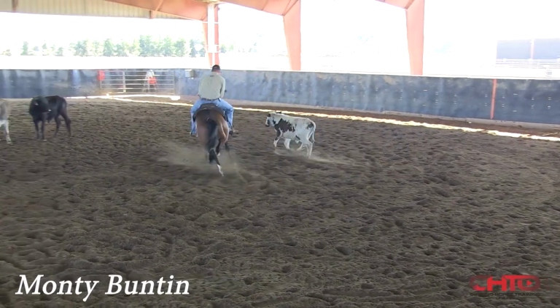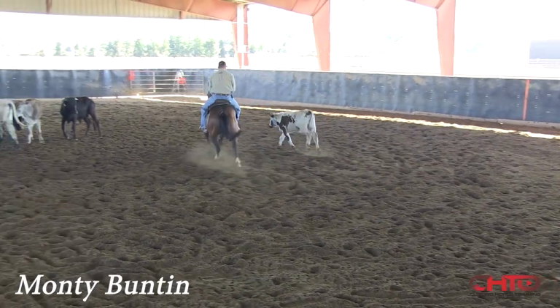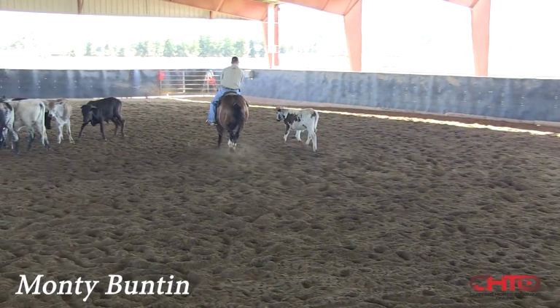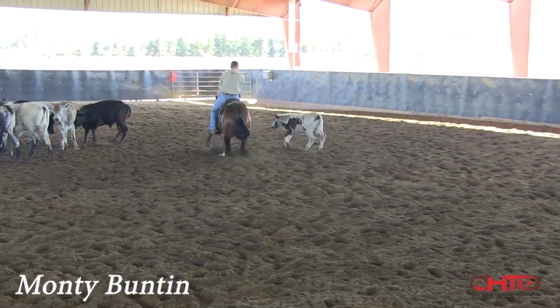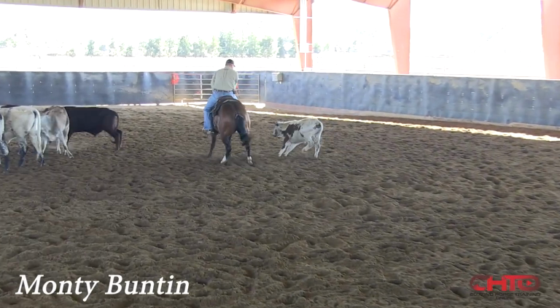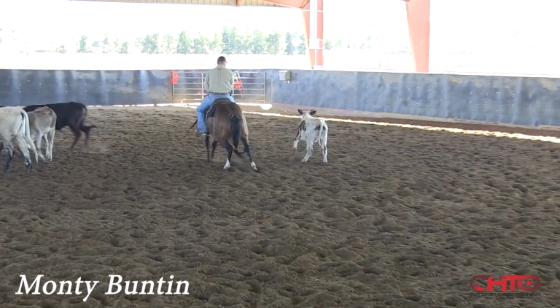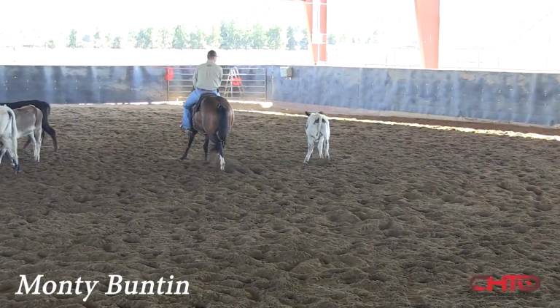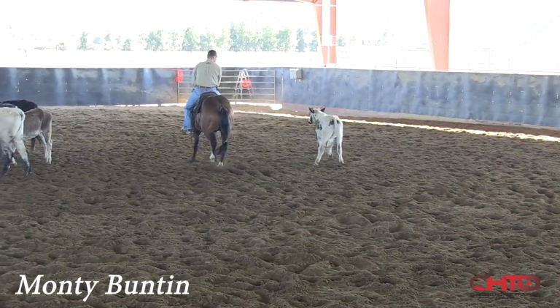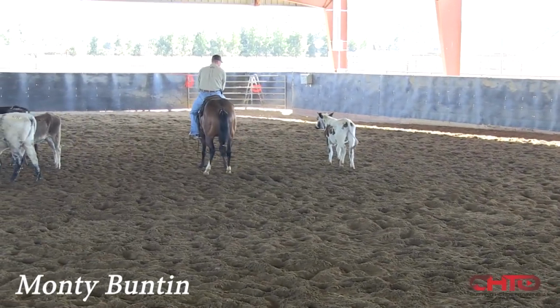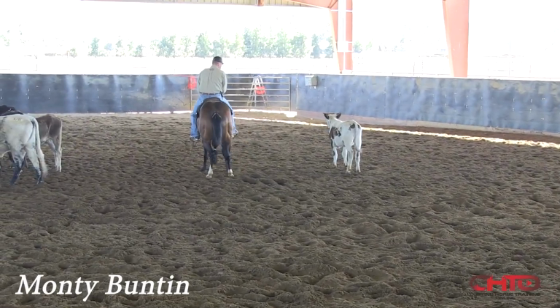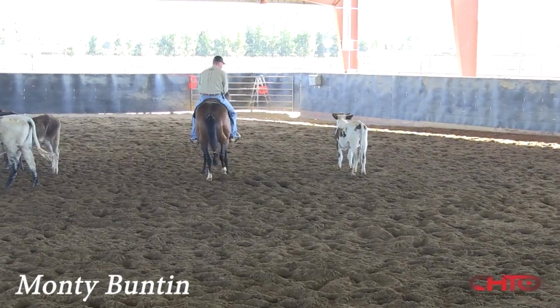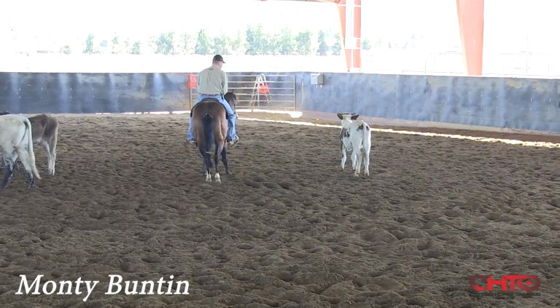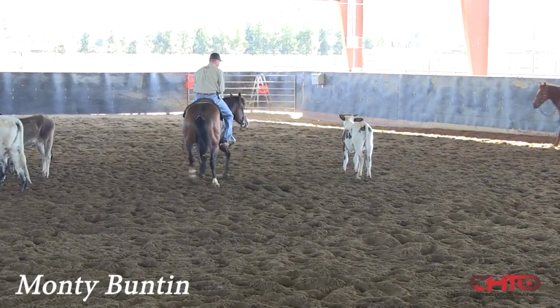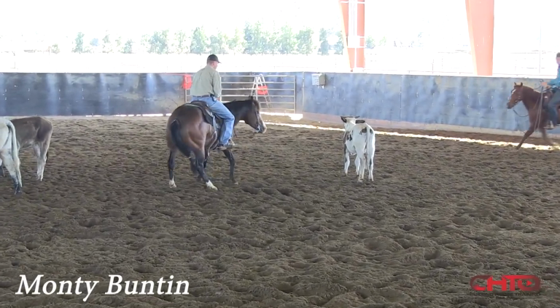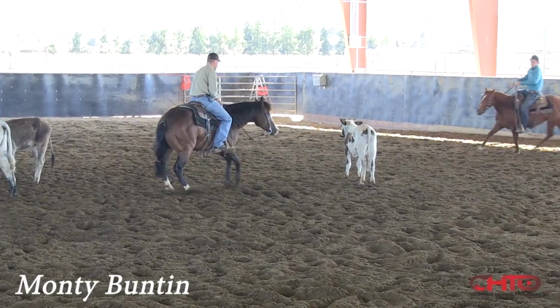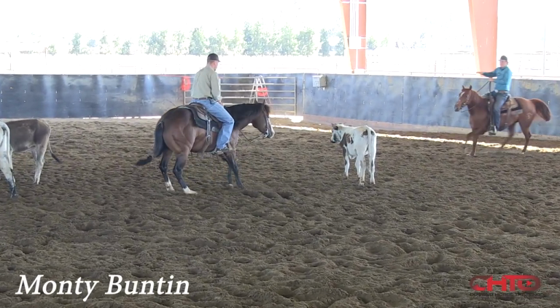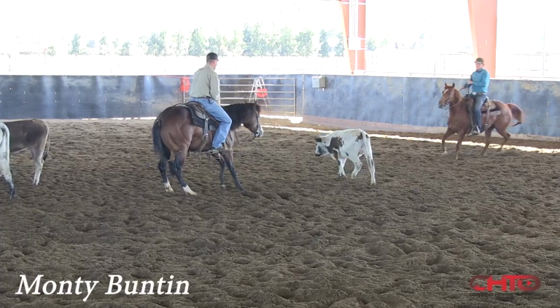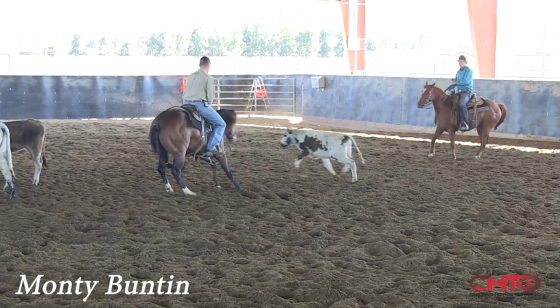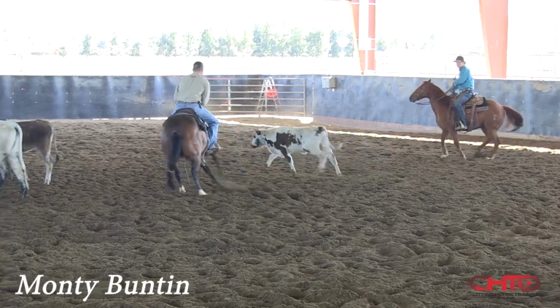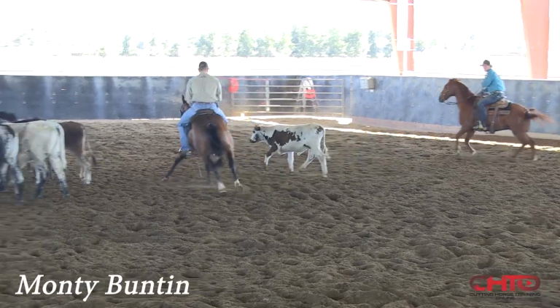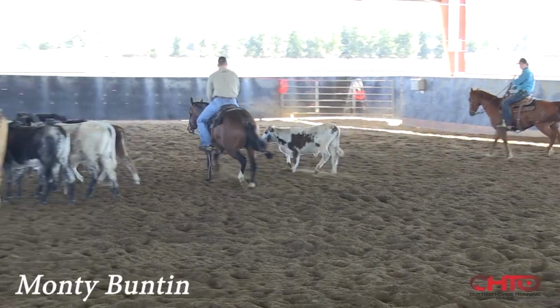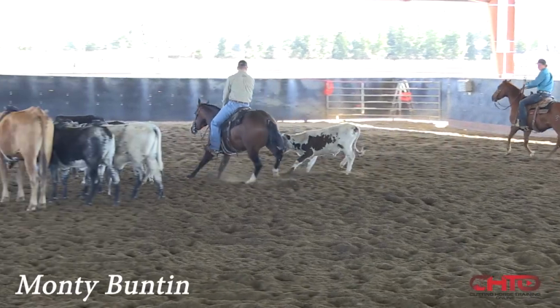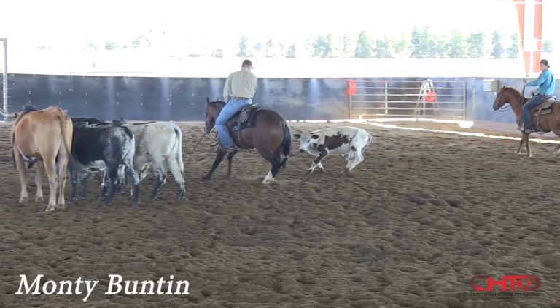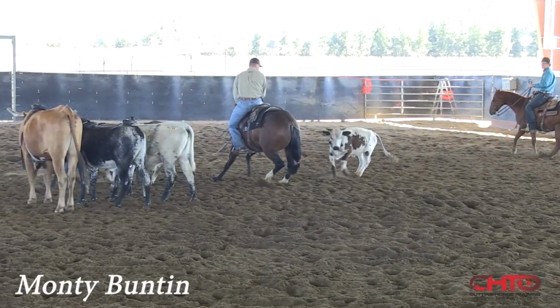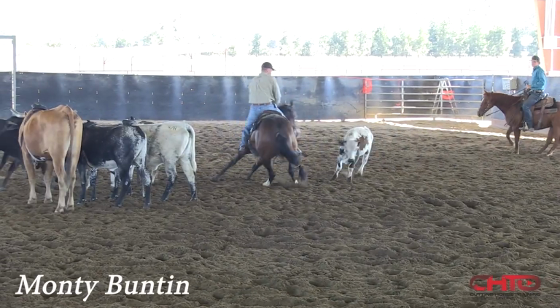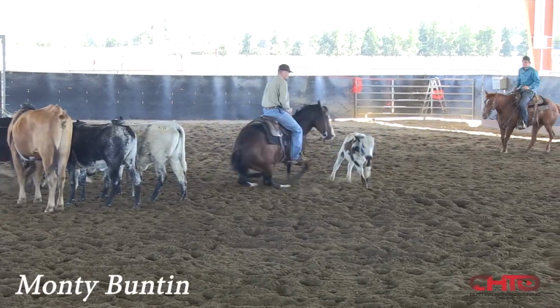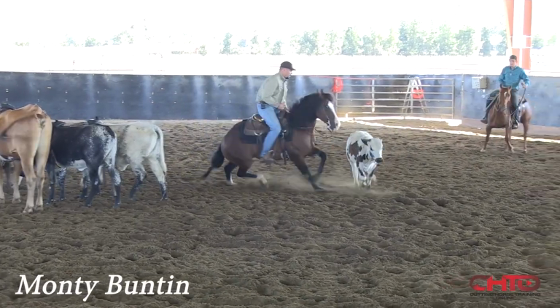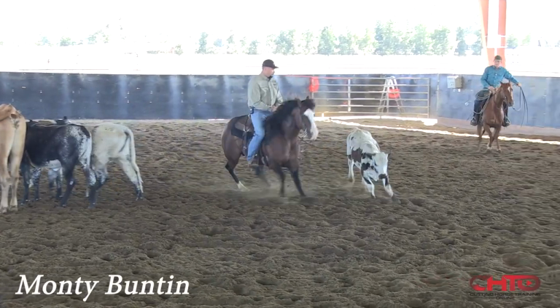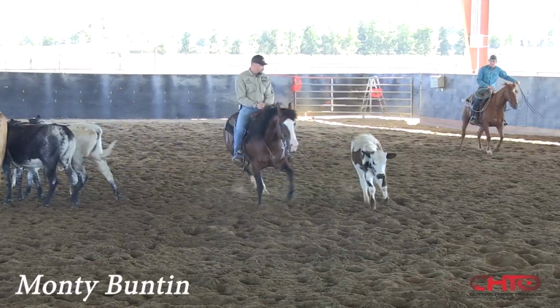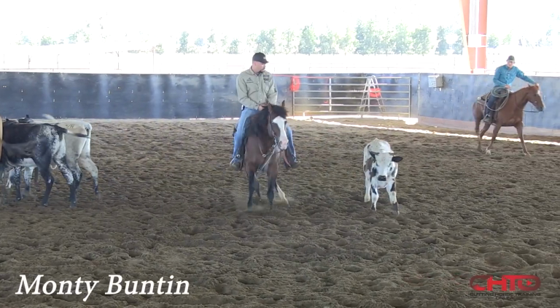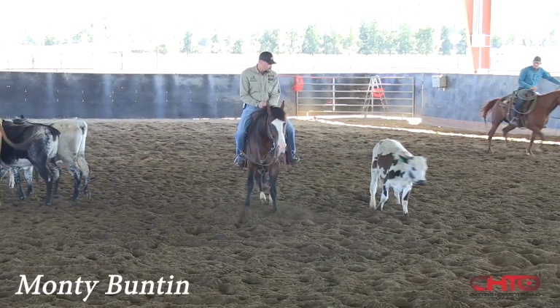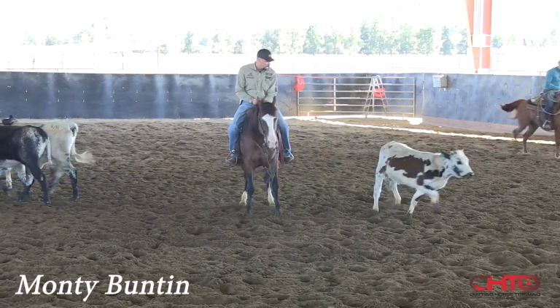I like that, I like the challenge. I'm going to let him make that little mistake — no big deal. But I am going to try to hold this cow.